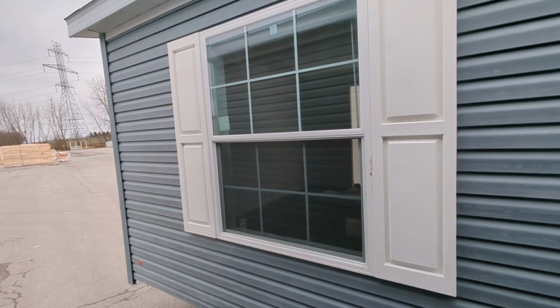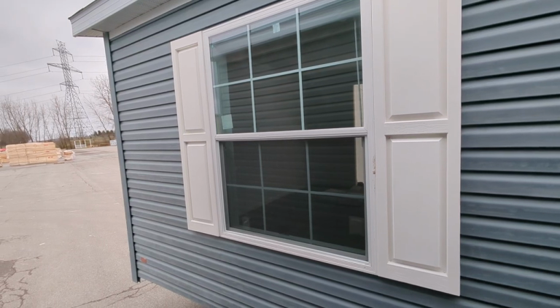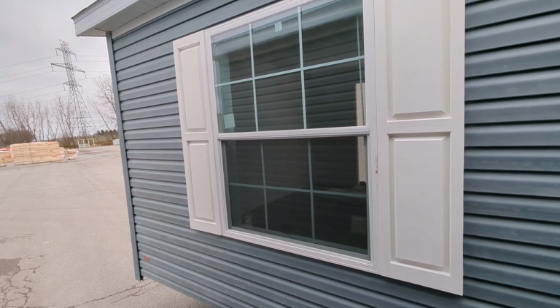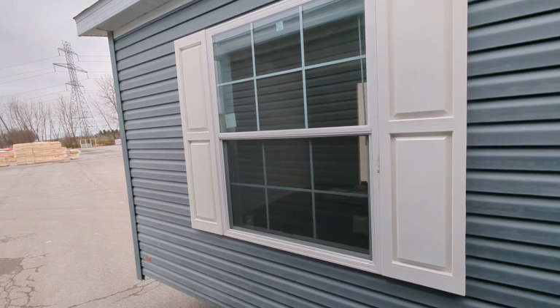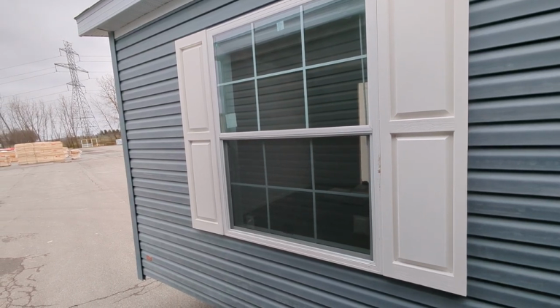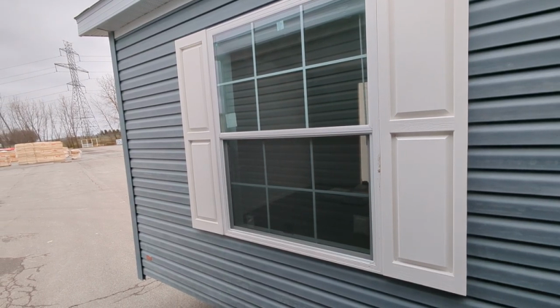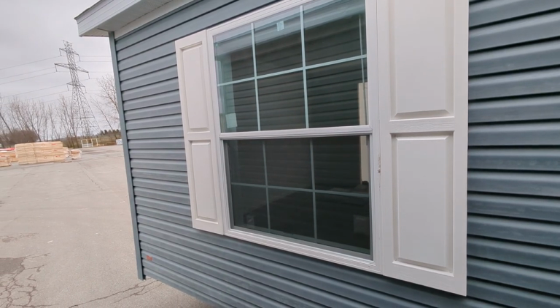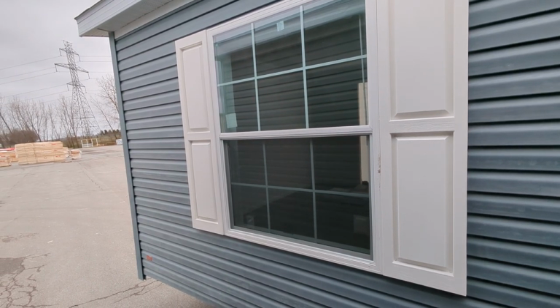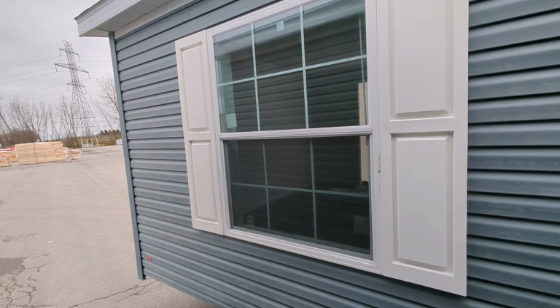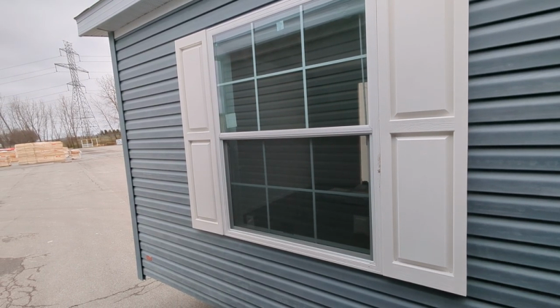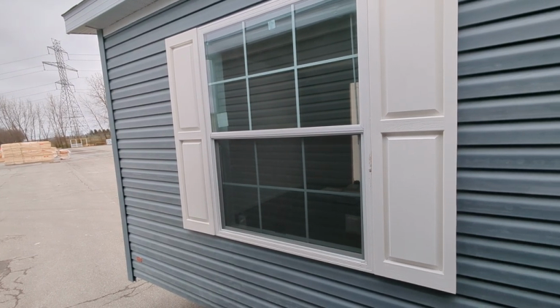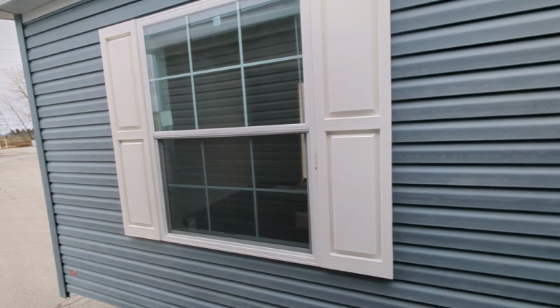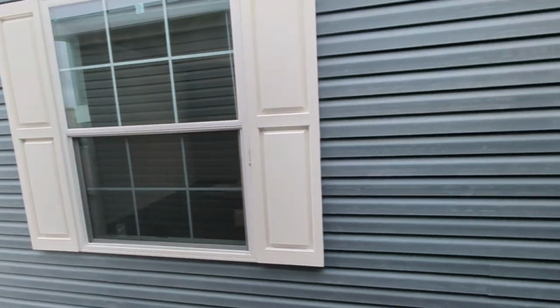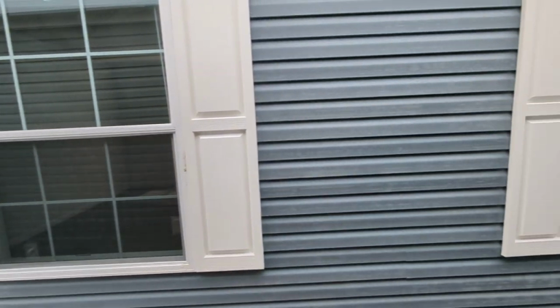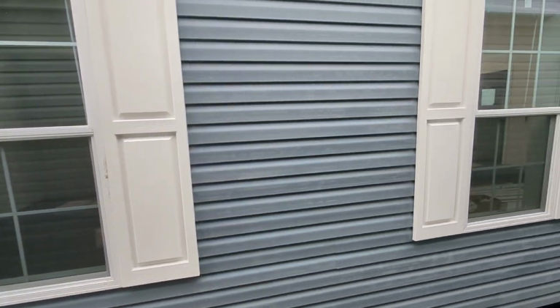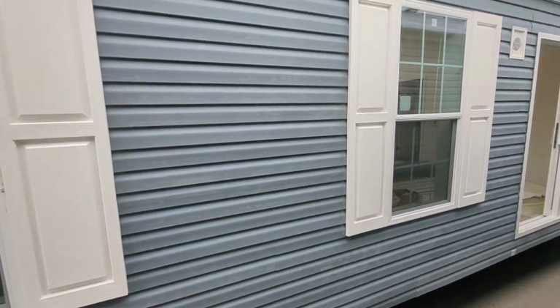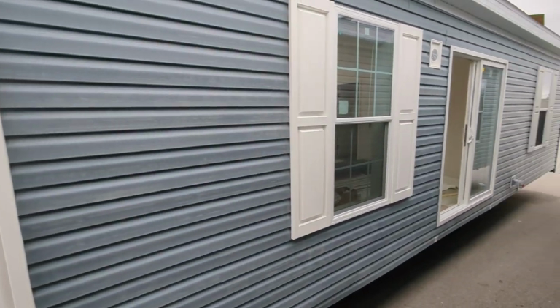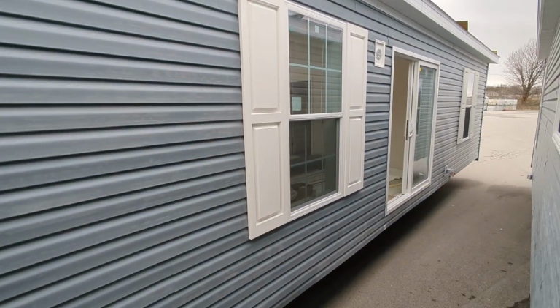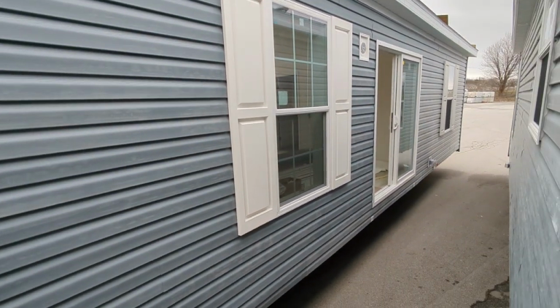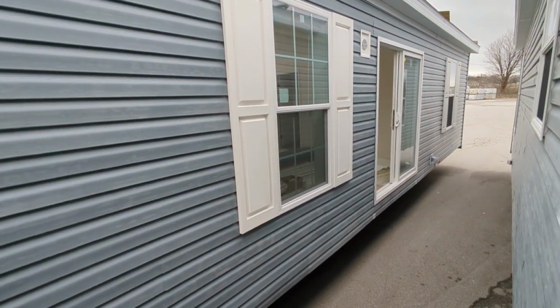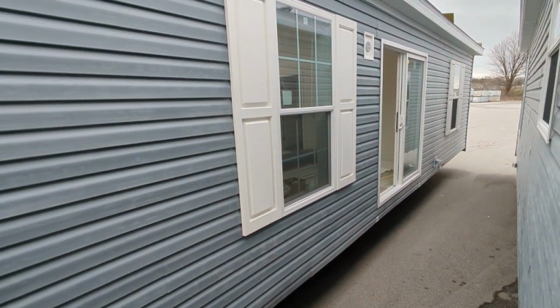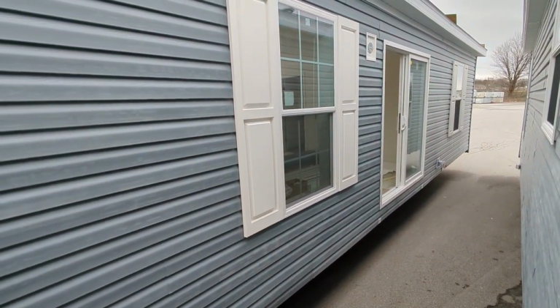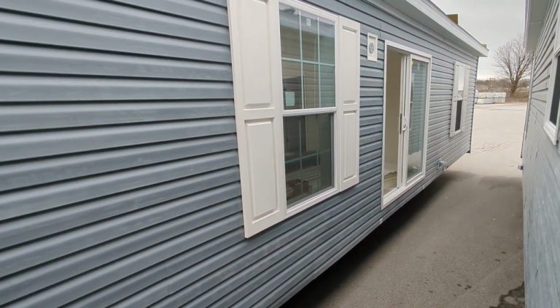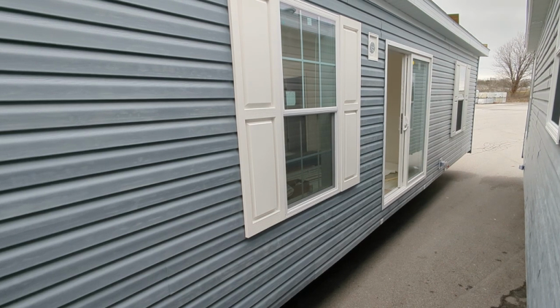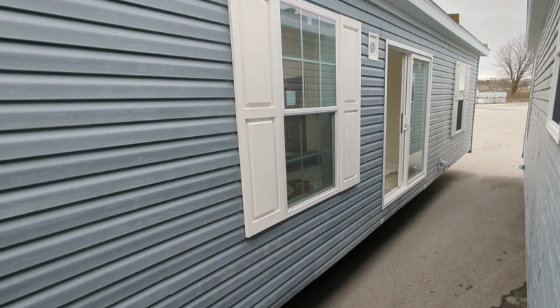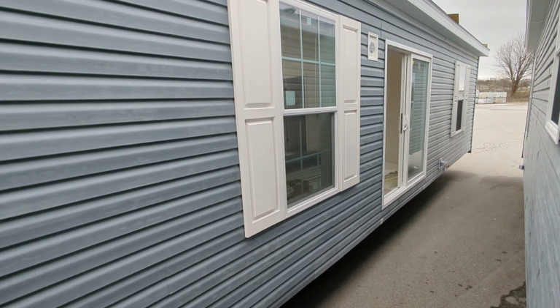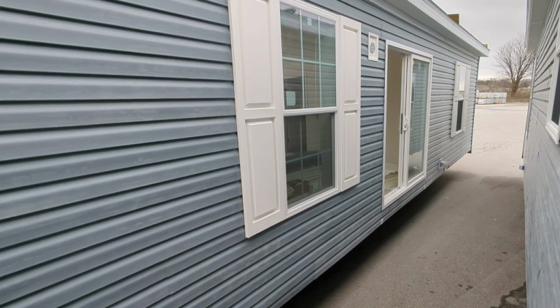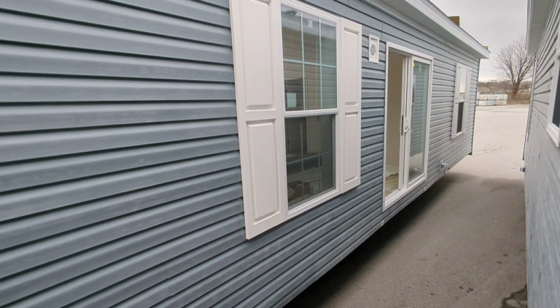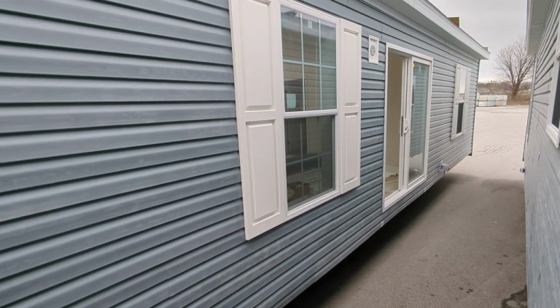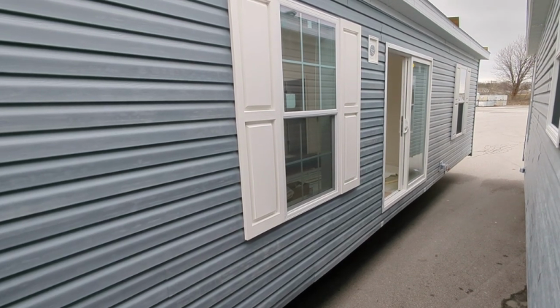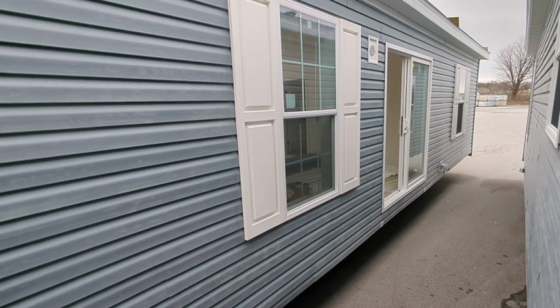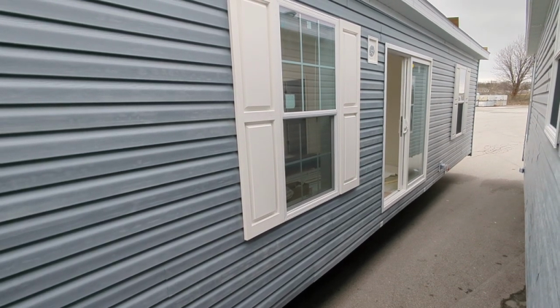Hey everybody, it's the Mobile Home Mama. We've got a customized Casey here for you today. We added a patio door in place of a six-panel residential as the front door. This home is going to have a magnificent view out of the front.